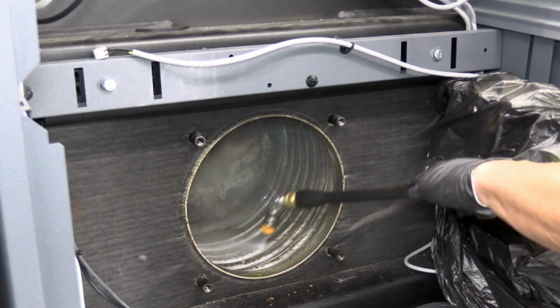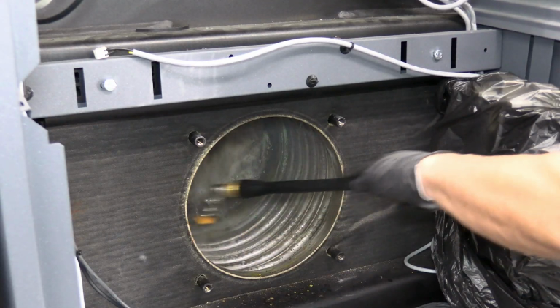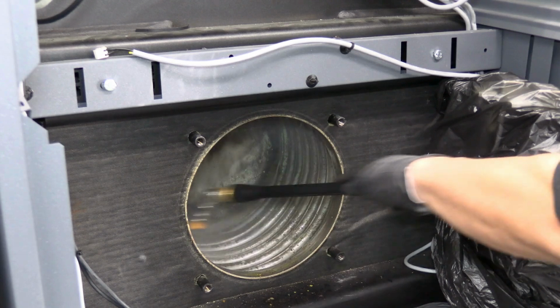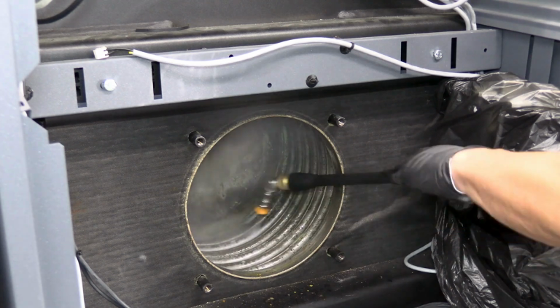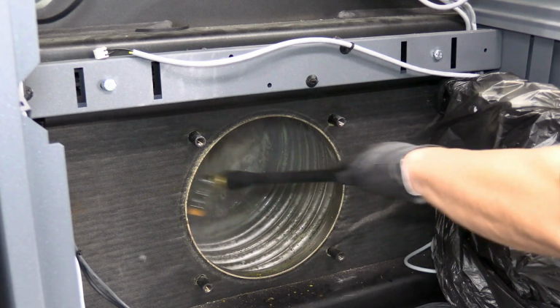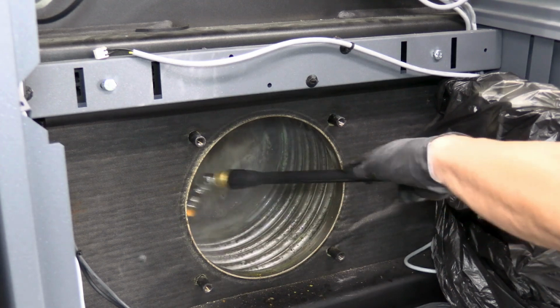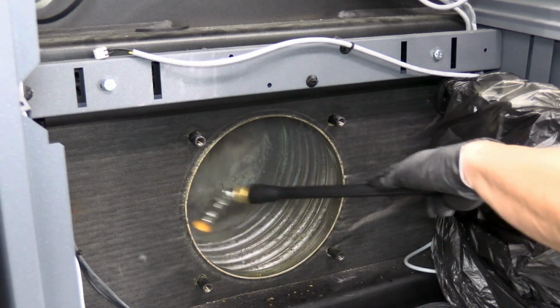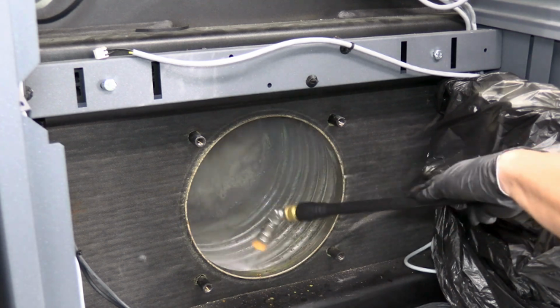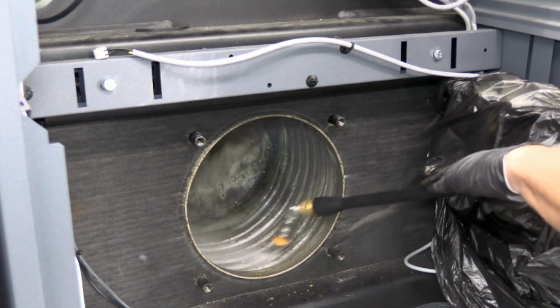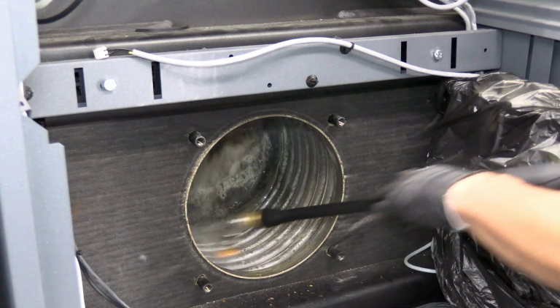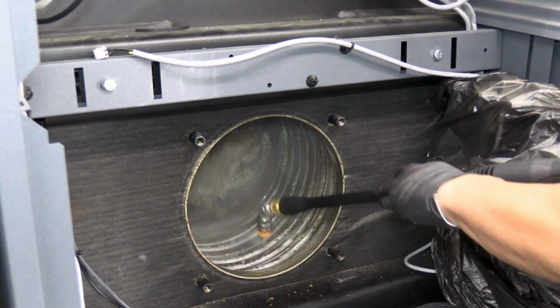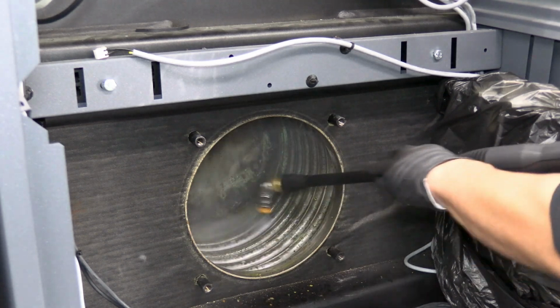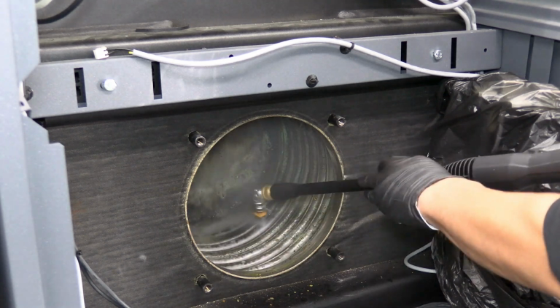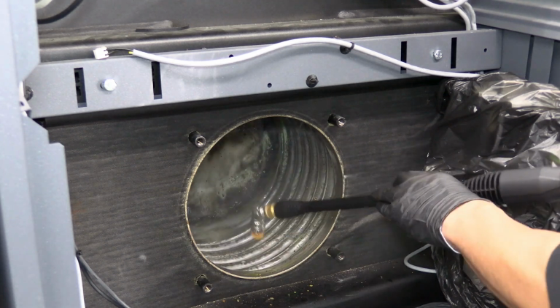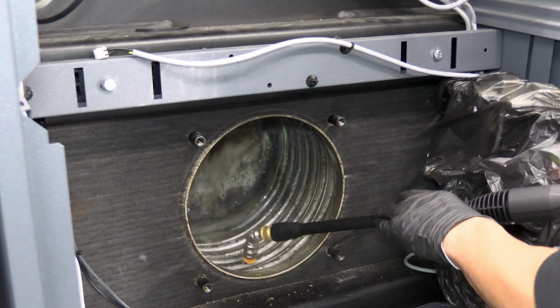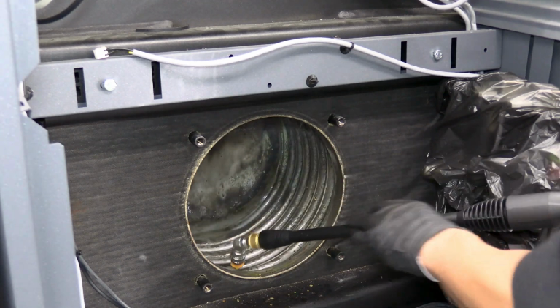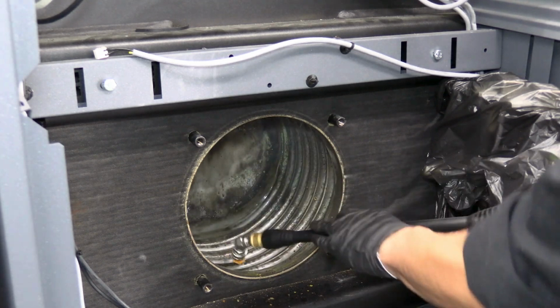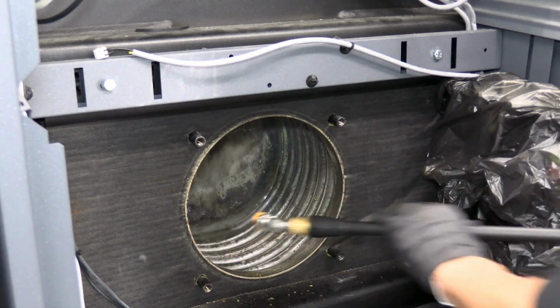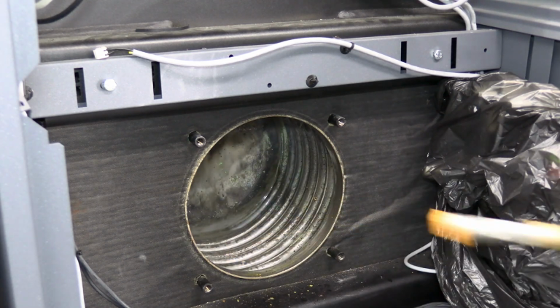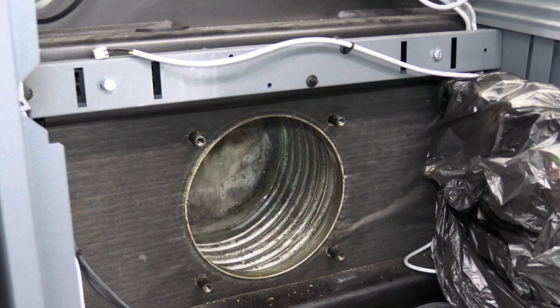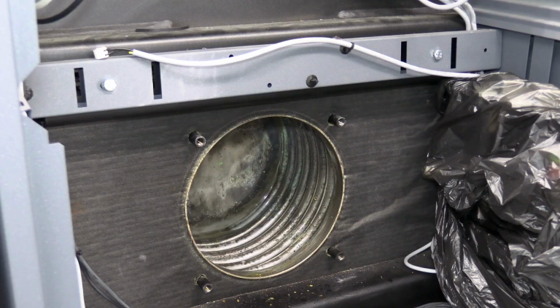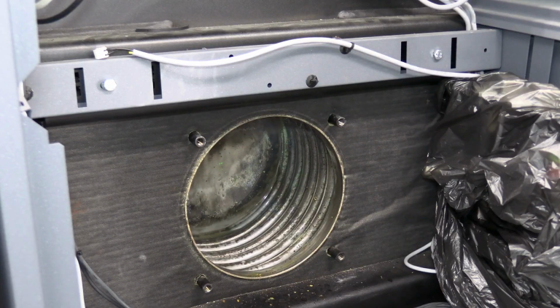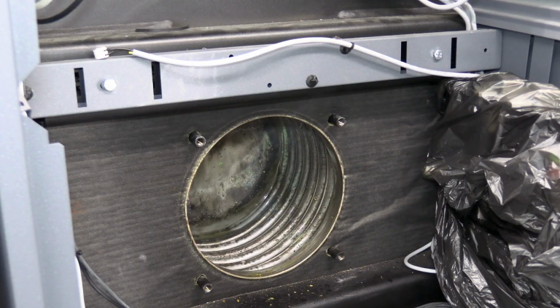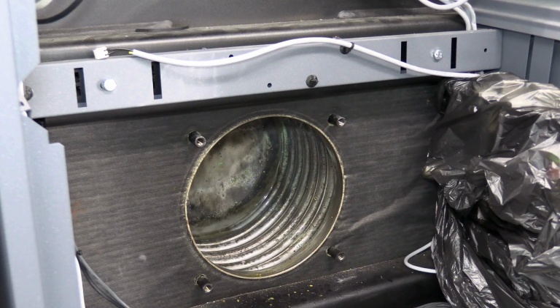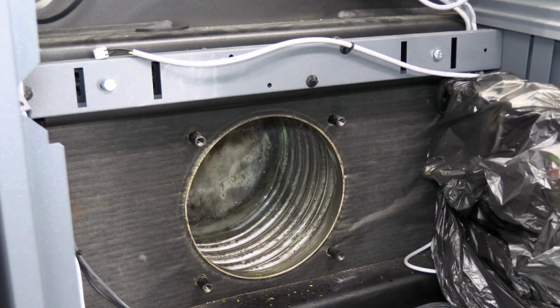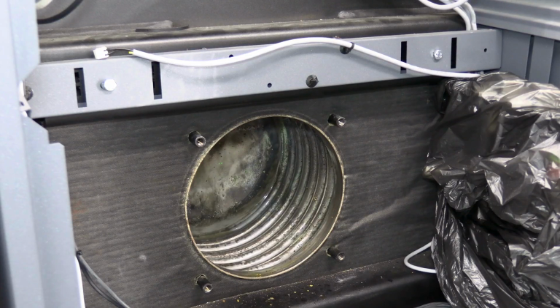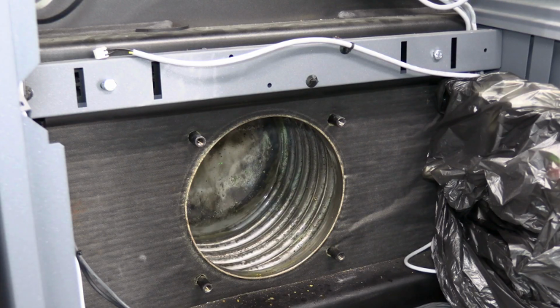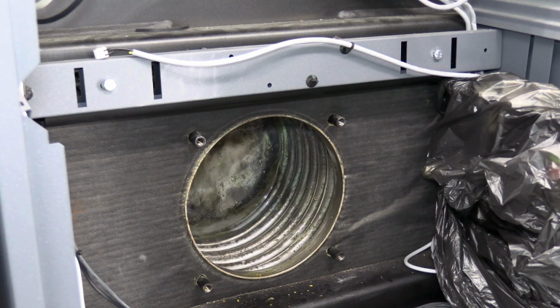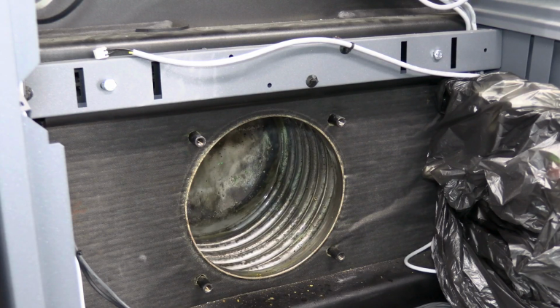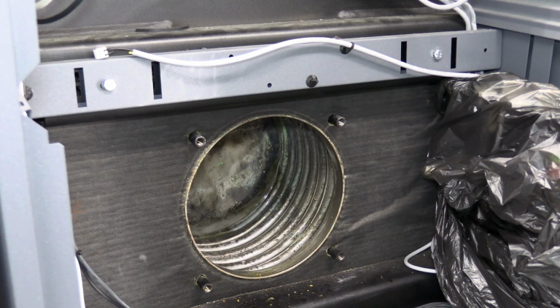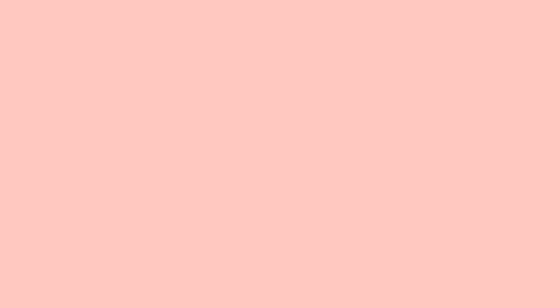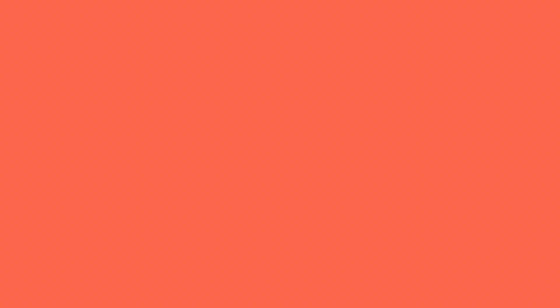You really want to focus on those downward pockets that travel to the flue collector — that's where the extra force of the pressure washer will help get the heat exchanger clean.